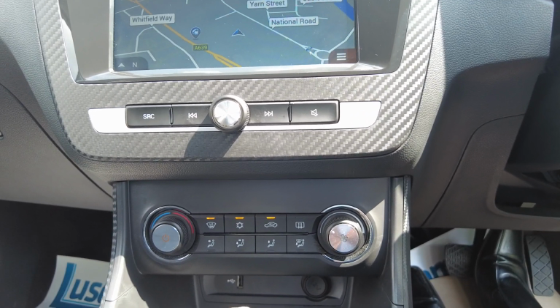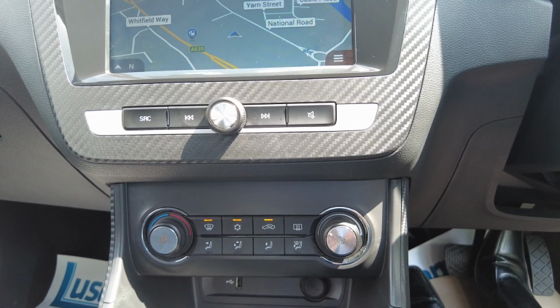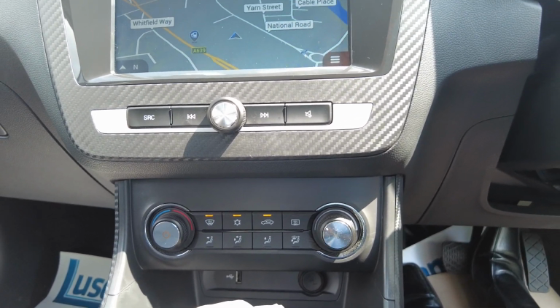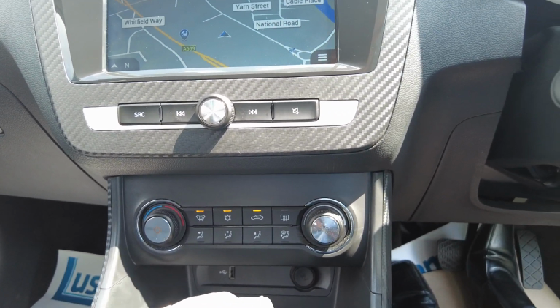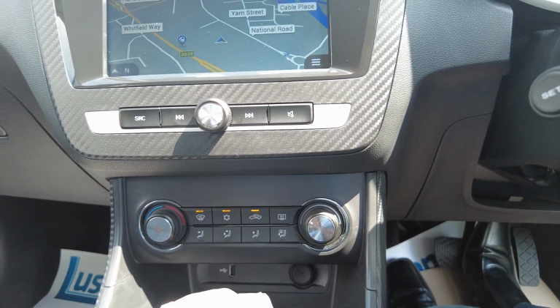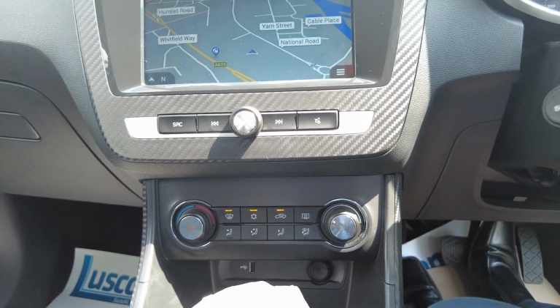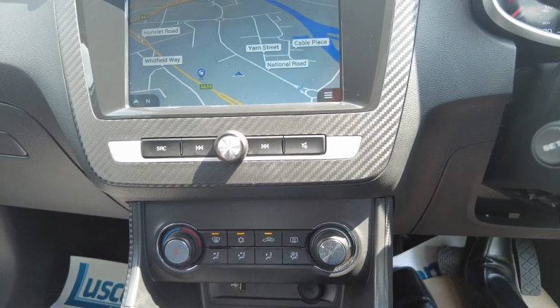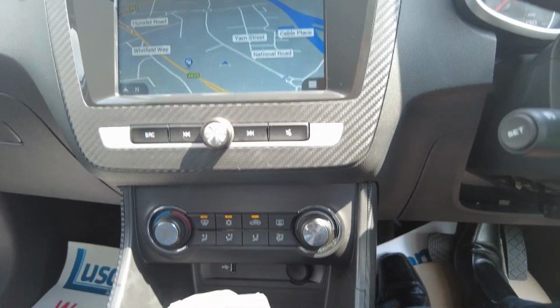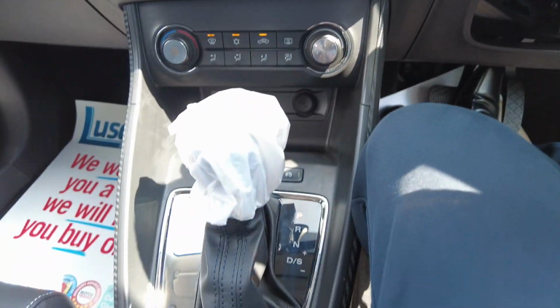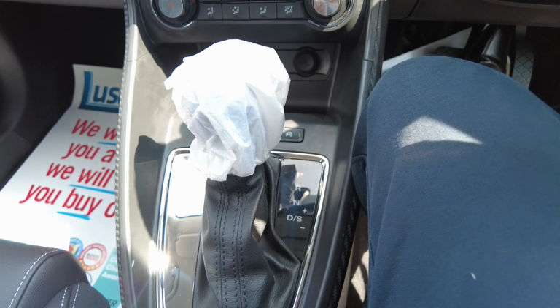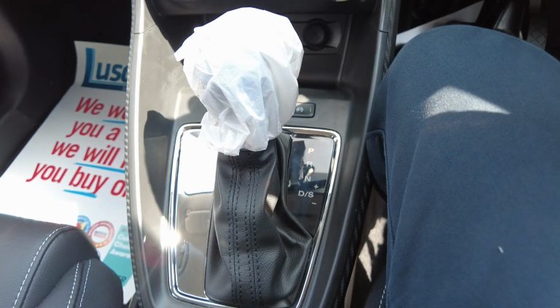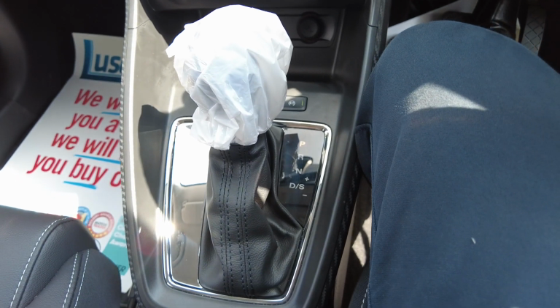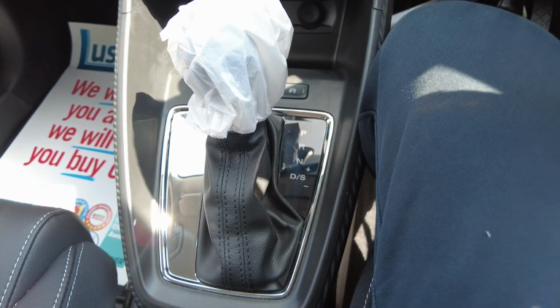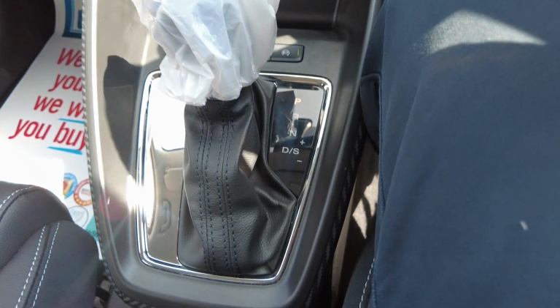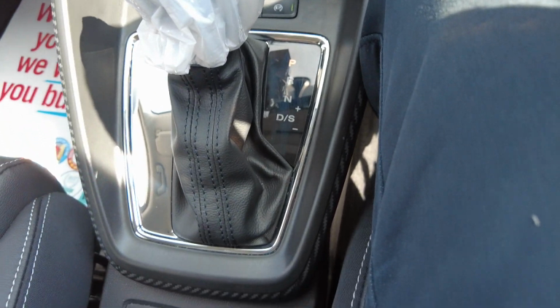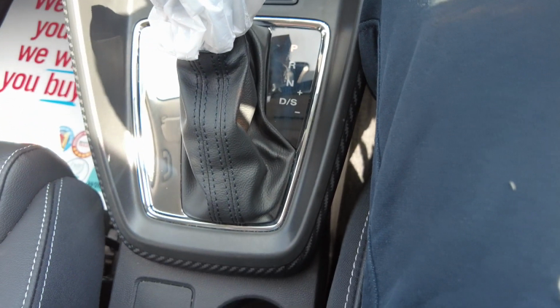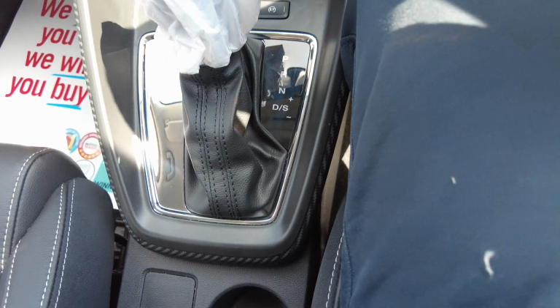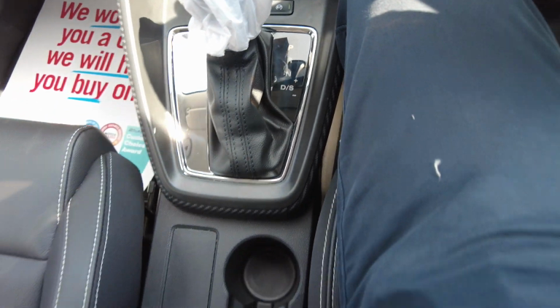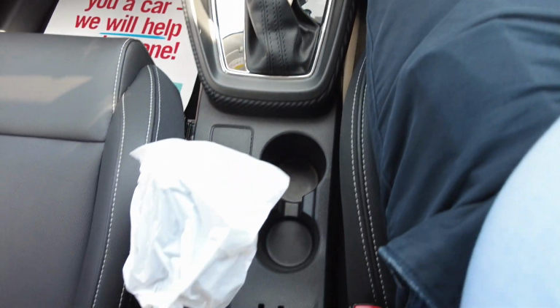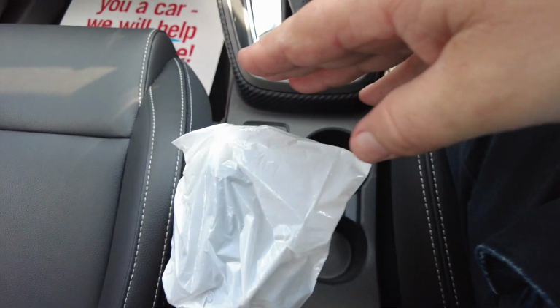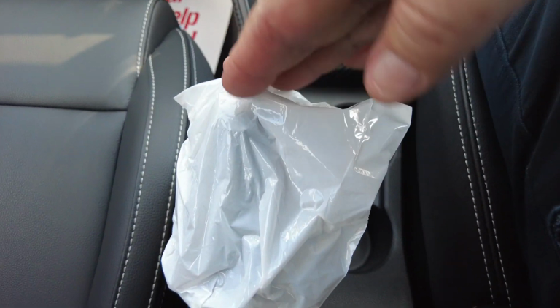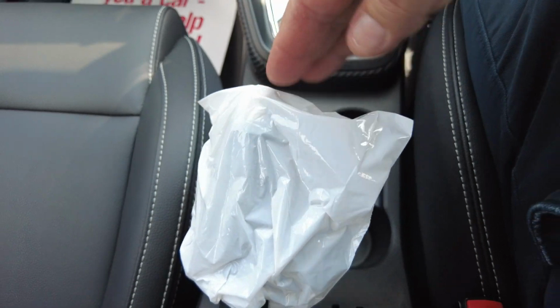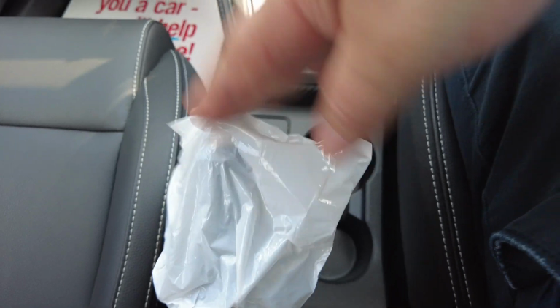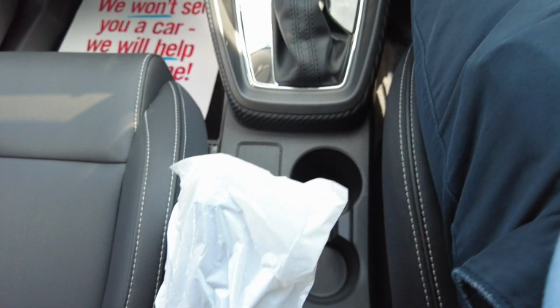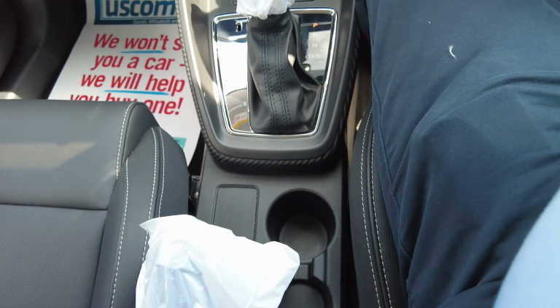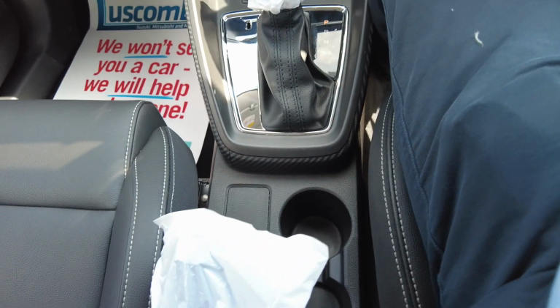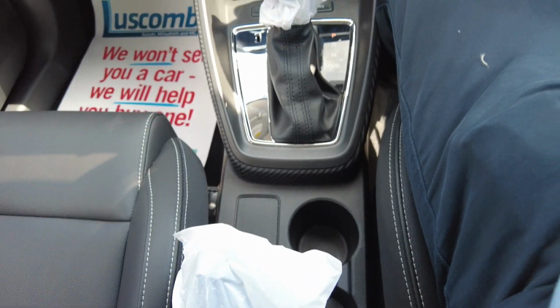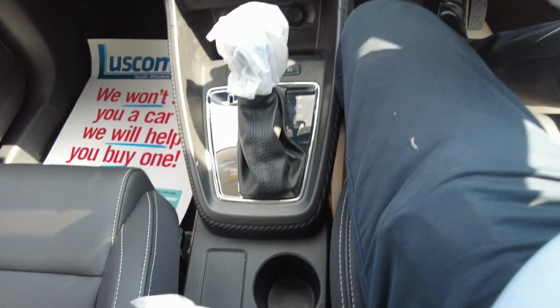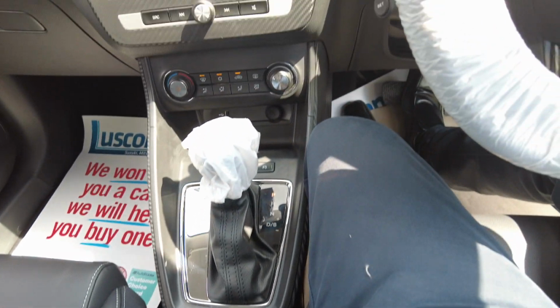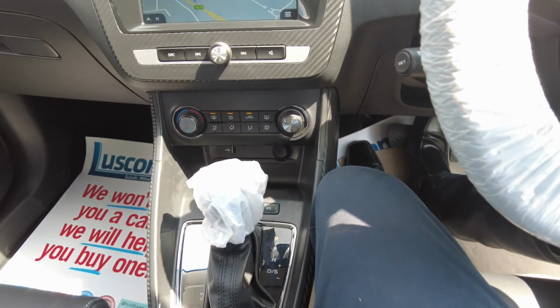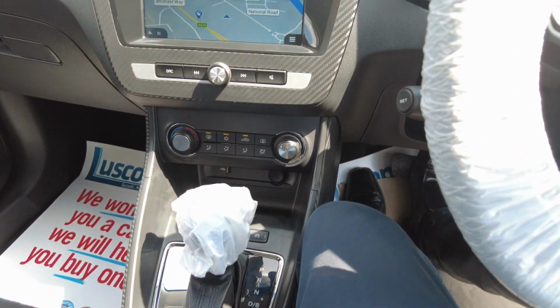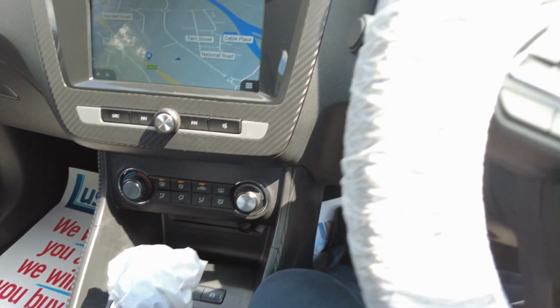You've got air conditioning, obviously direction and everything. You can see the automatic gearbox with the sport setting at the side there. And a proper handbrake, which I'm a big fan of — the proper ones and not the electronic ones.